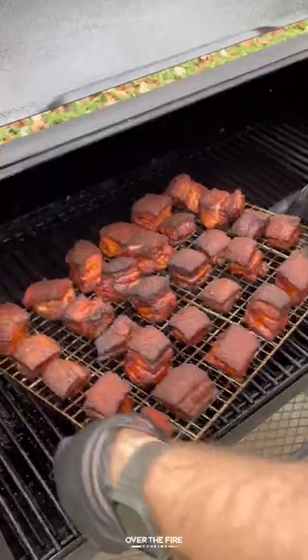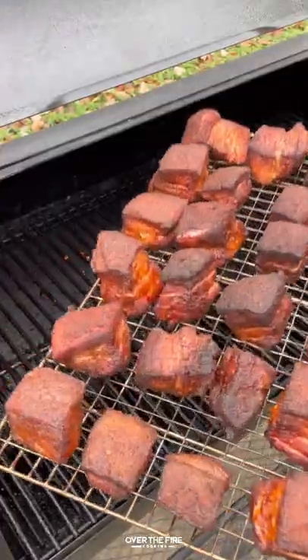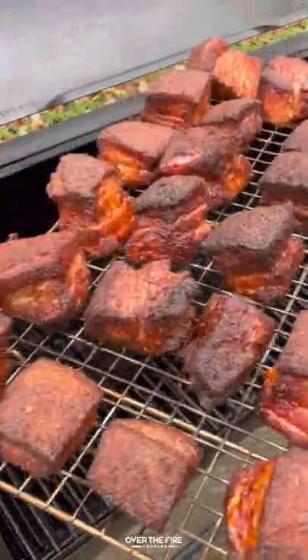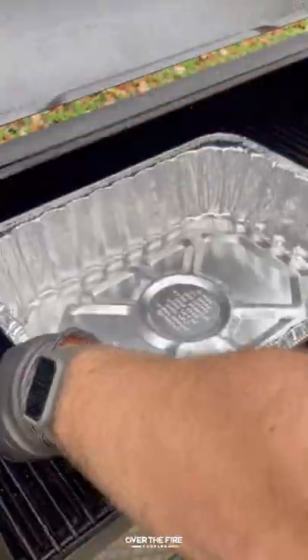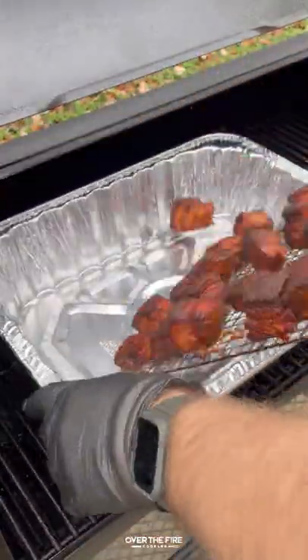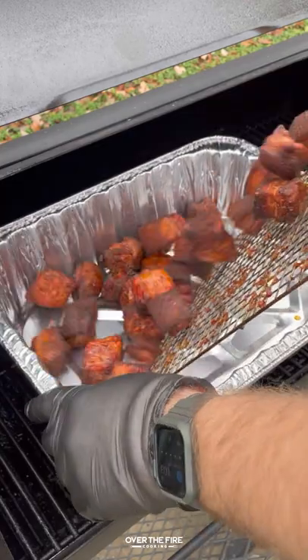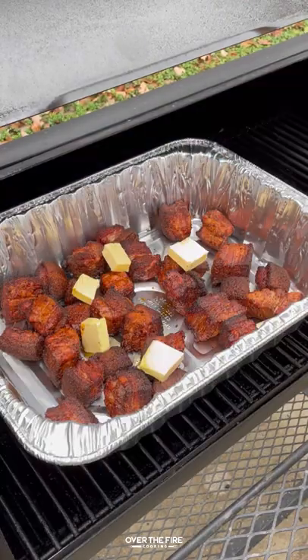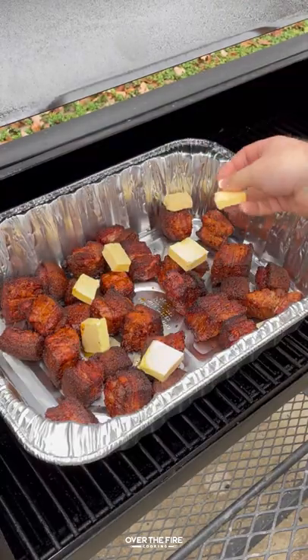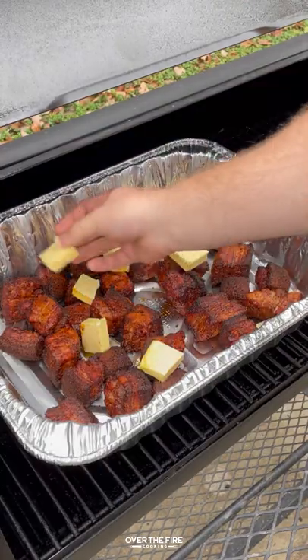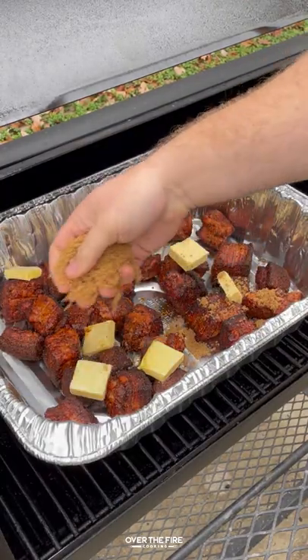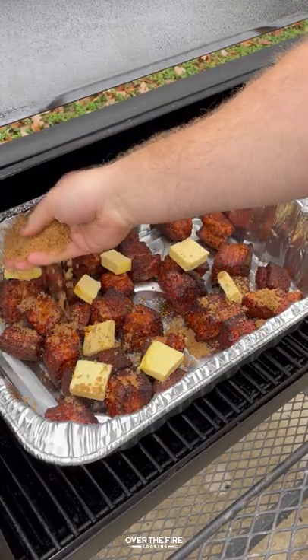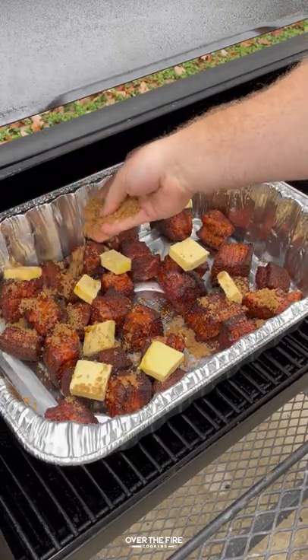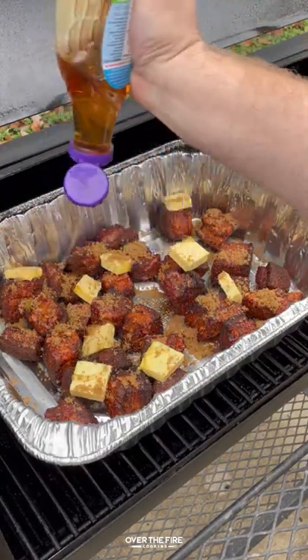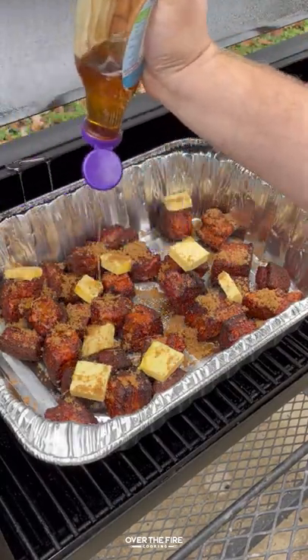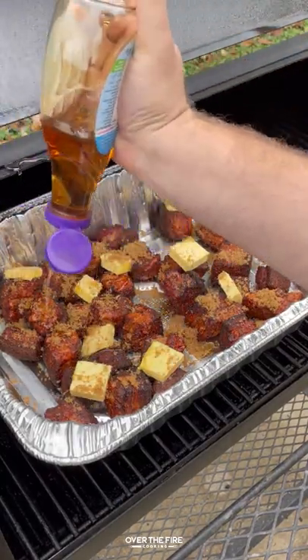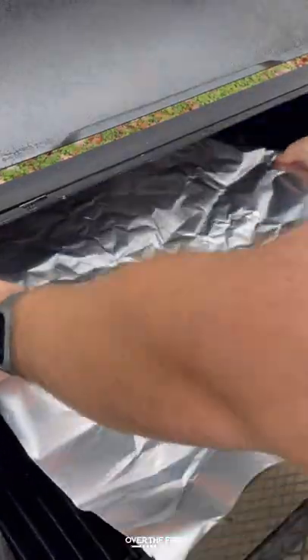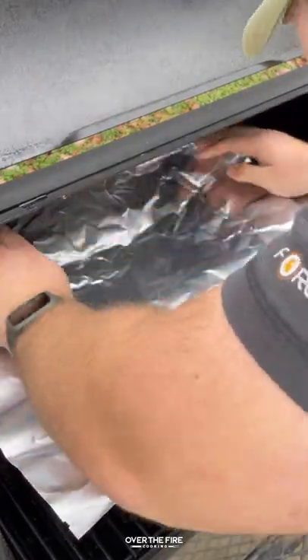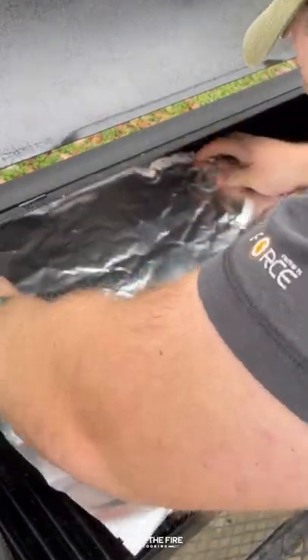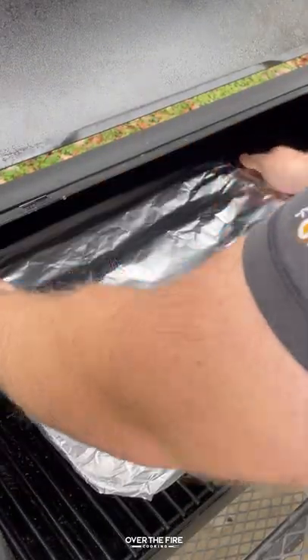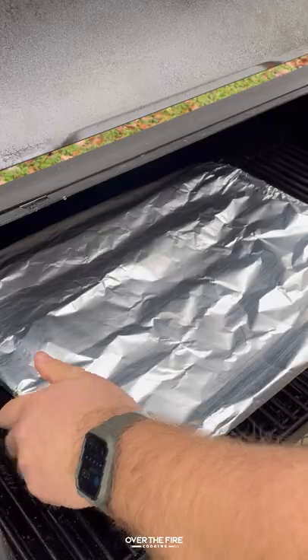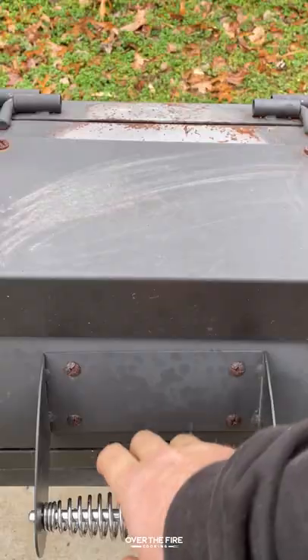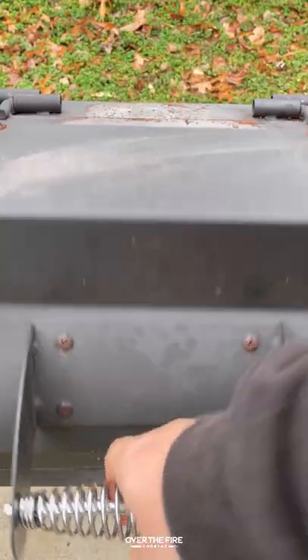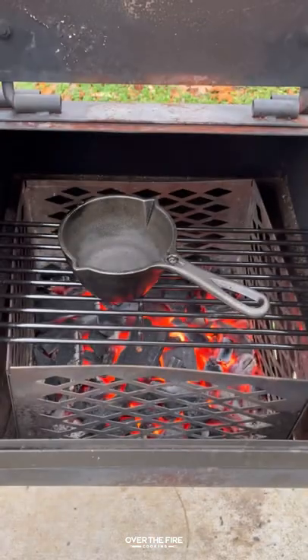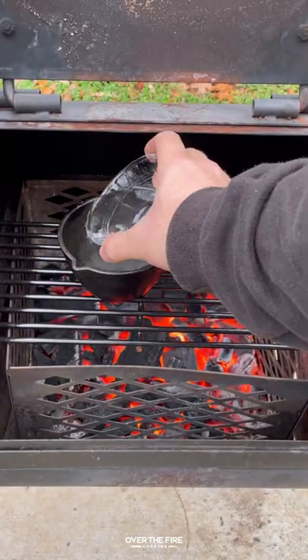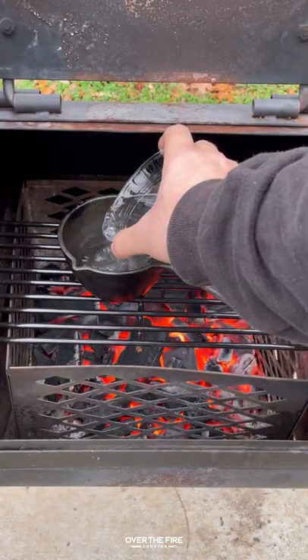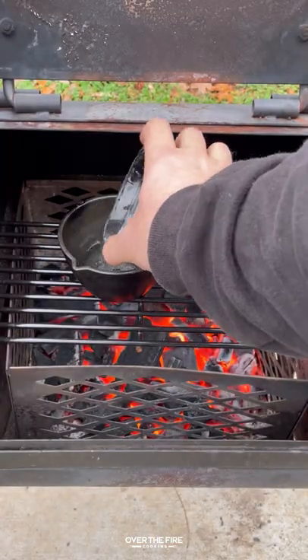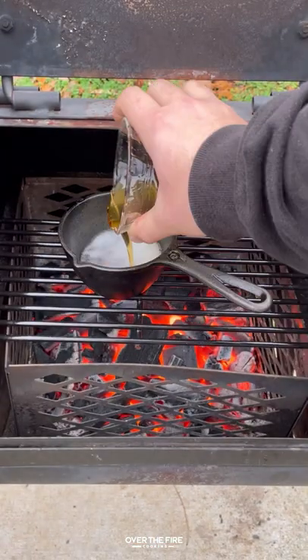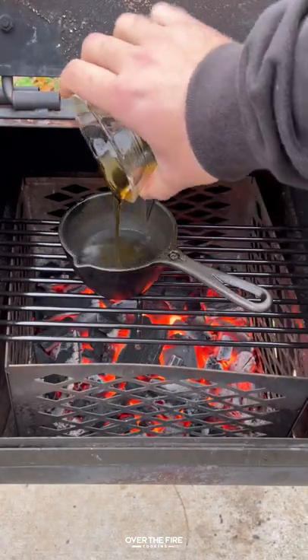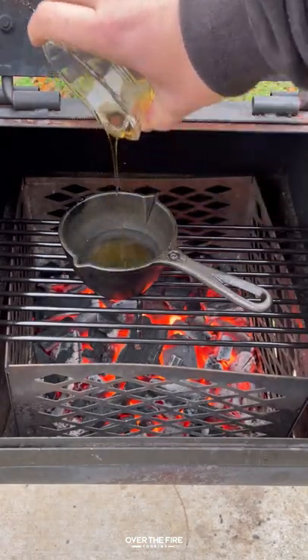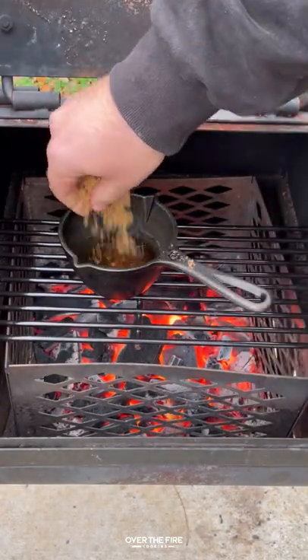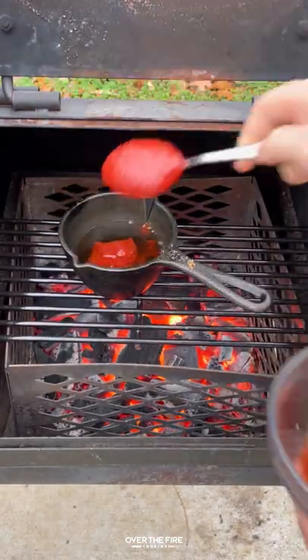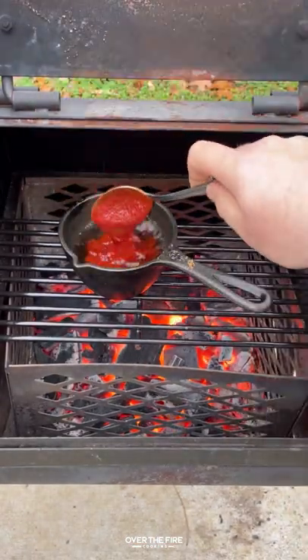Placing it onto a wire rack, cooking at 250°F for two and a half hours. Then I'm gonna pull it out, place it into a foil bin with butter, brown sugar, and agave, wrap that up, and let that continue cooking for another hour and a half.